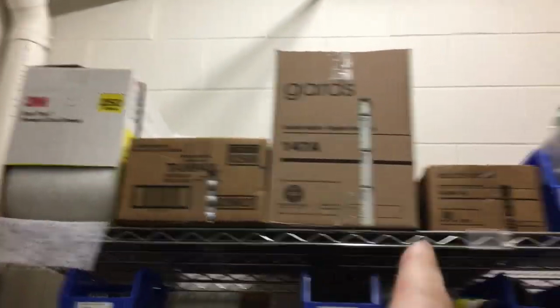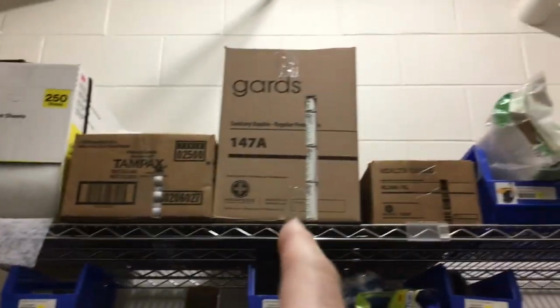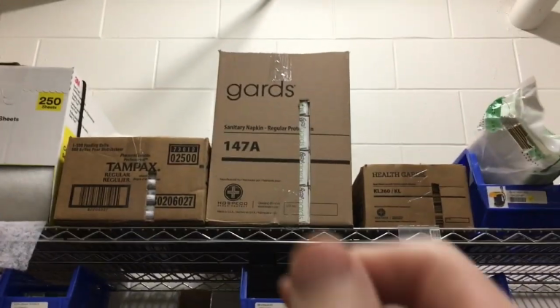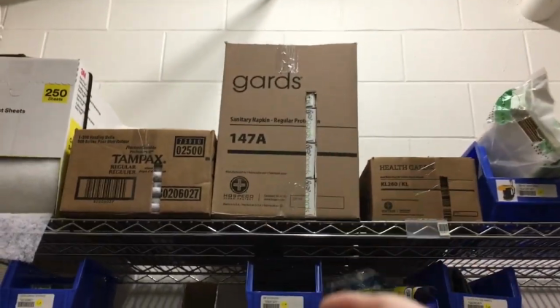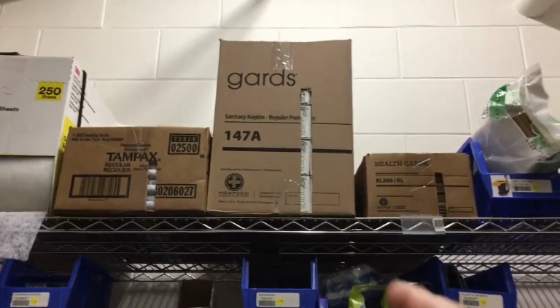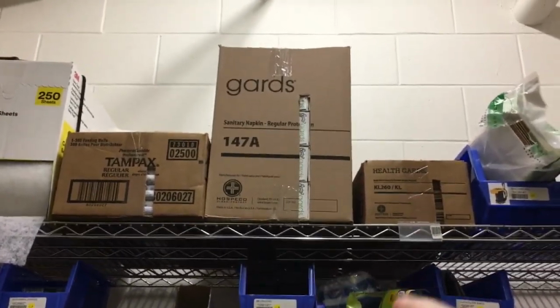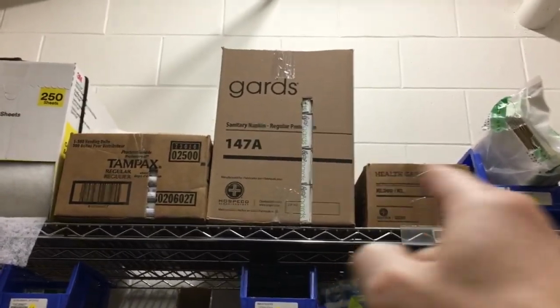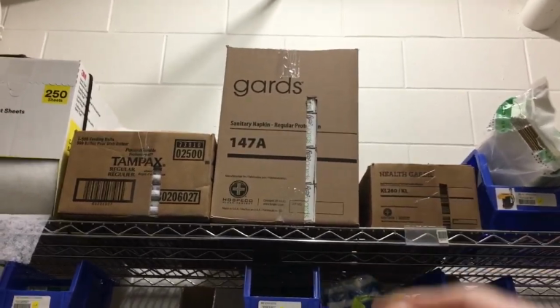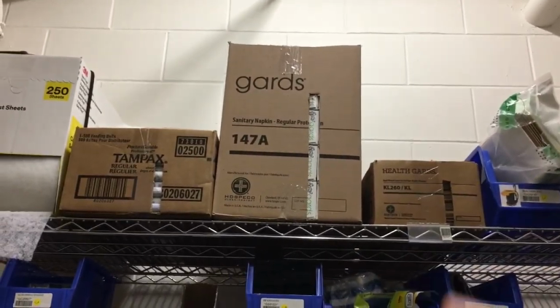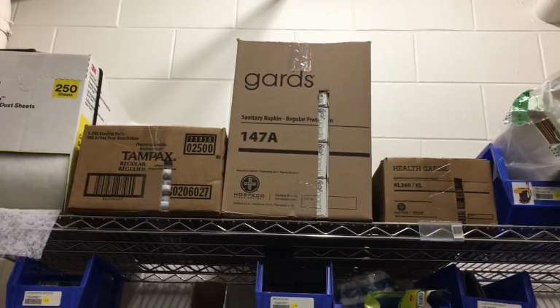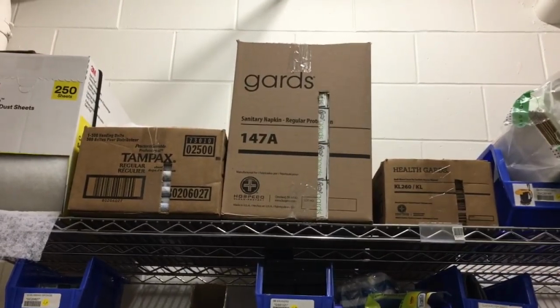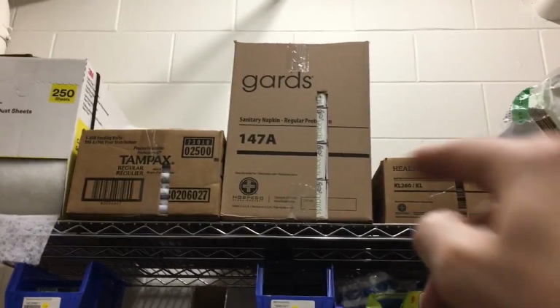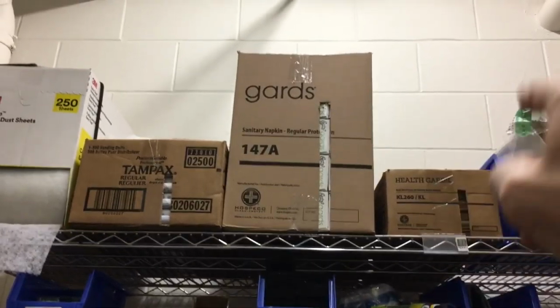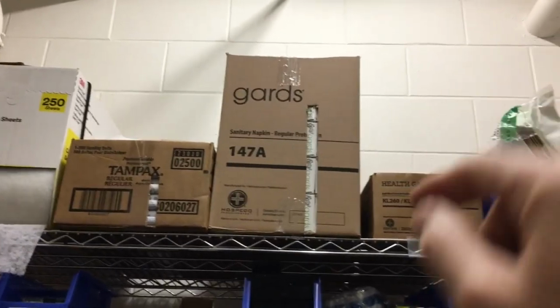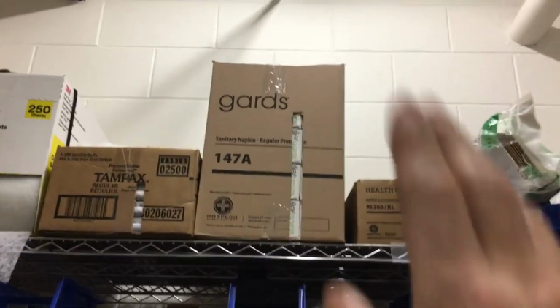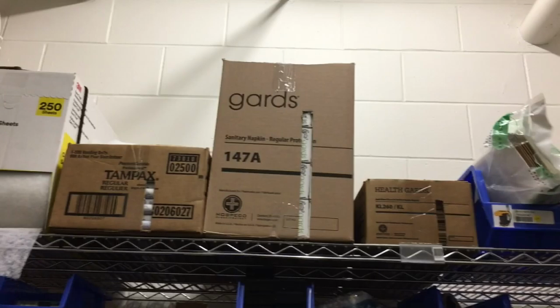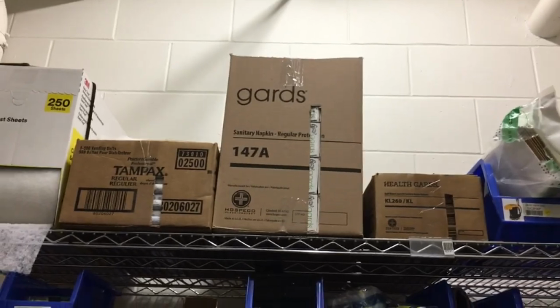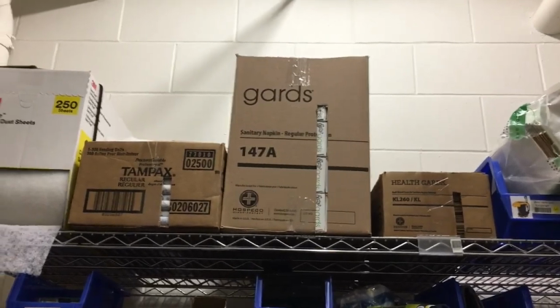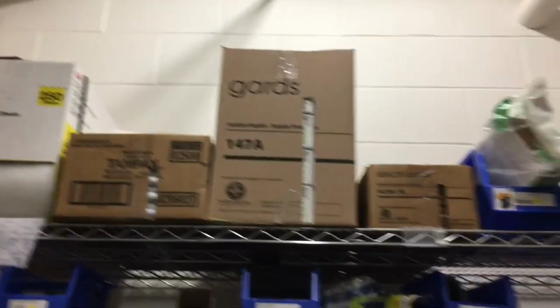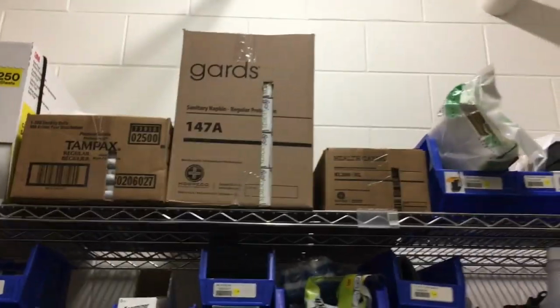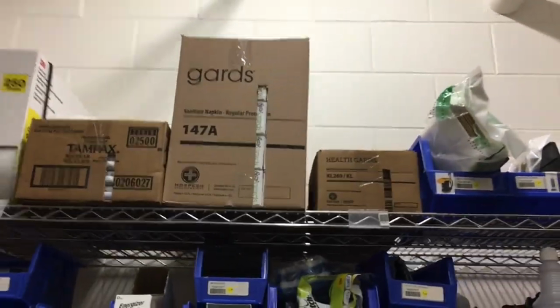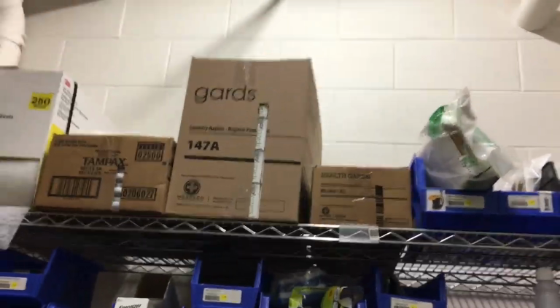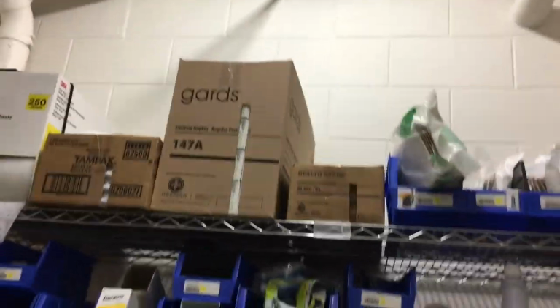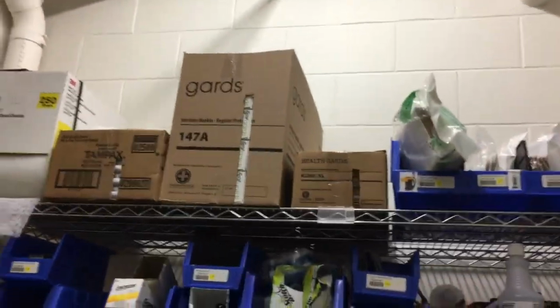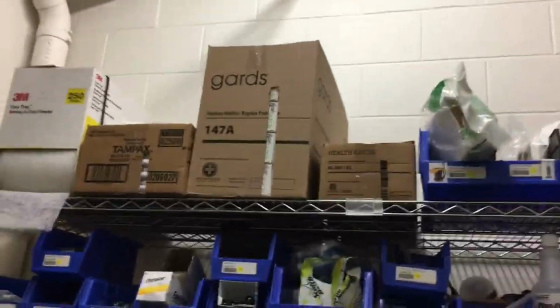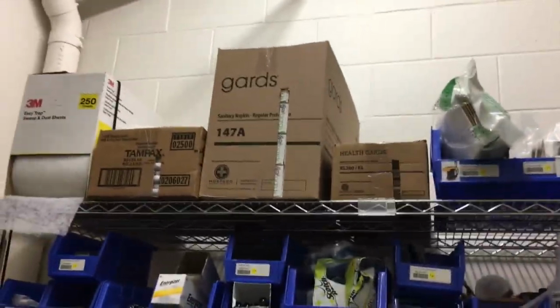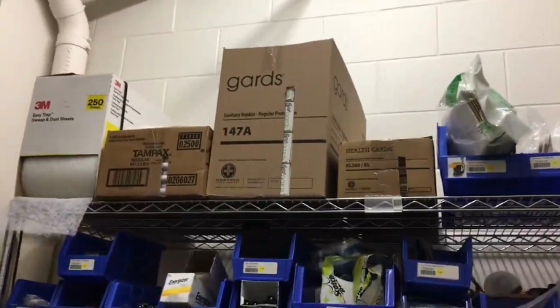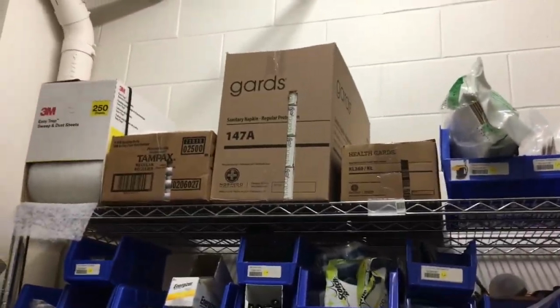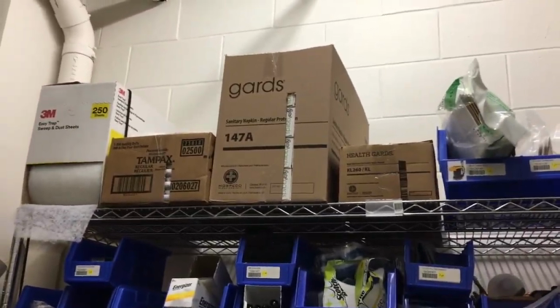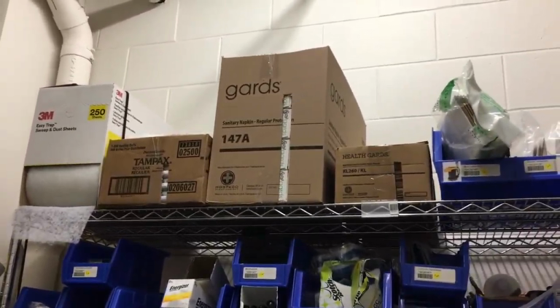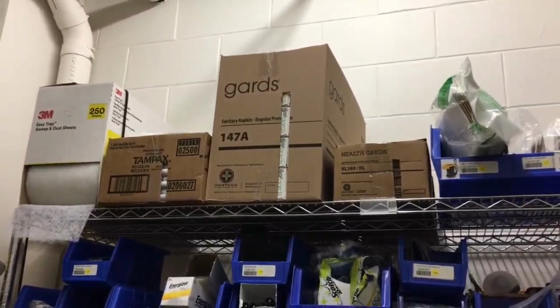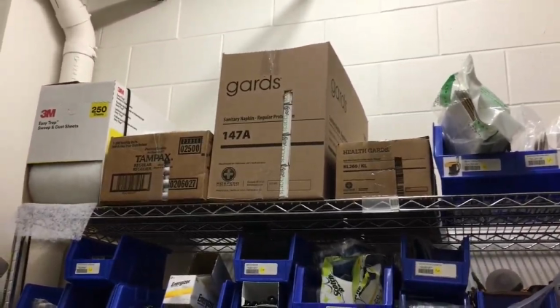Every time when we get a new box in there, I just cut the slit in there, cut off the top, and put it up there. Now it's easy to see, and these things actually don't get missed anymore.